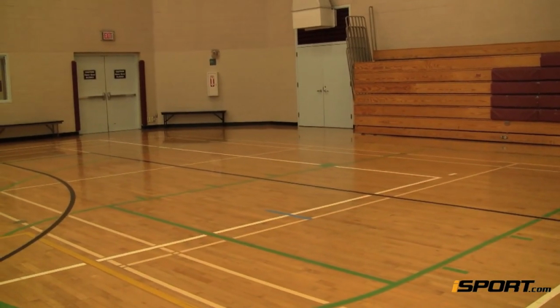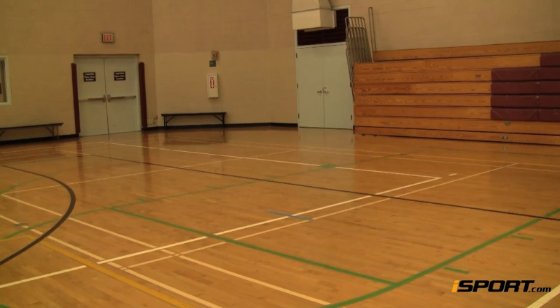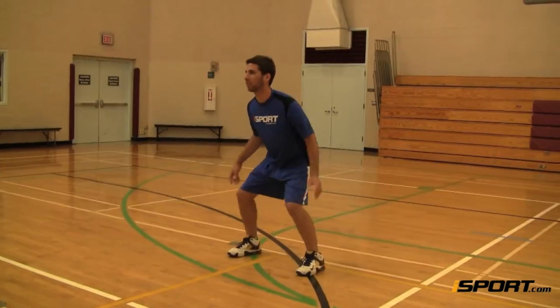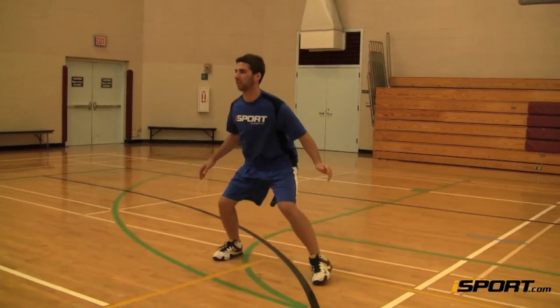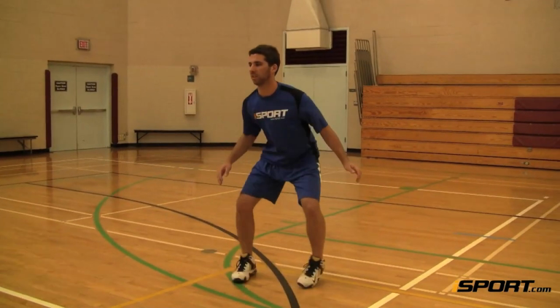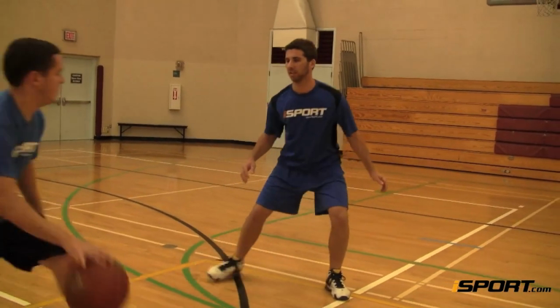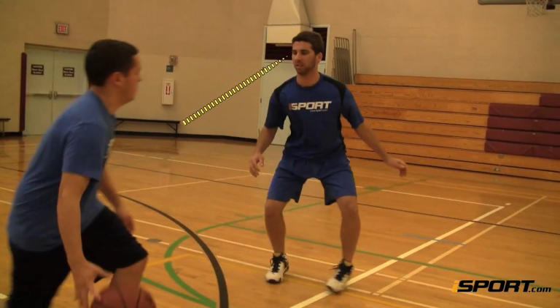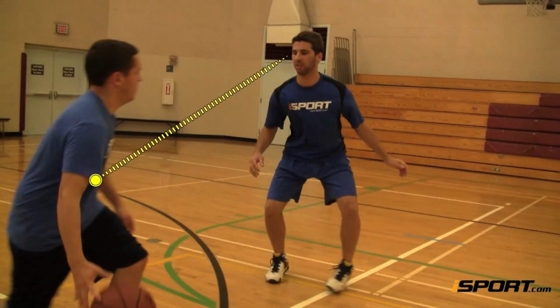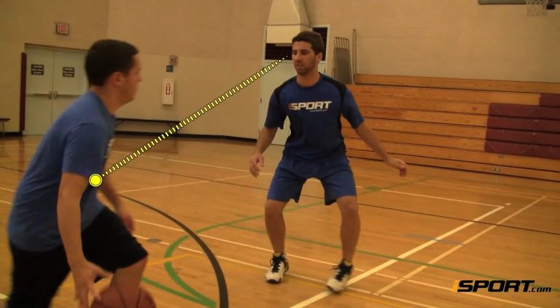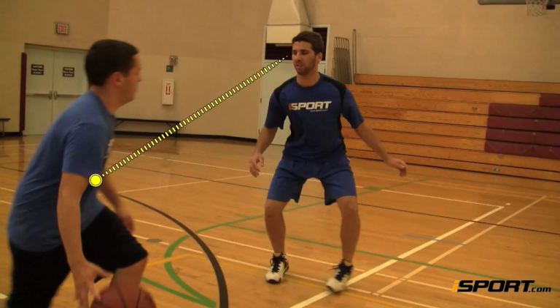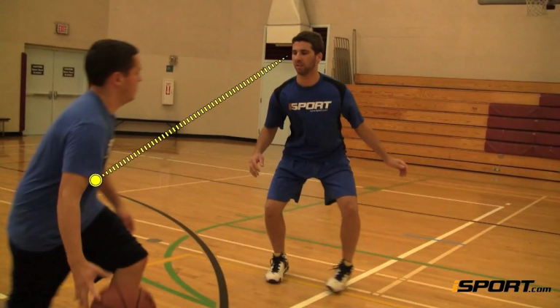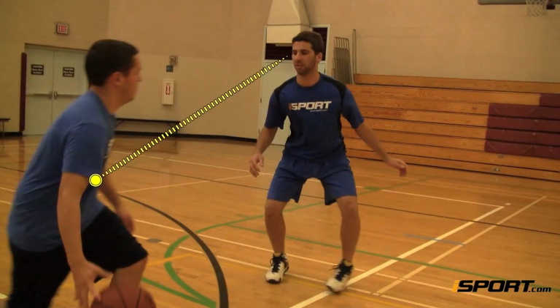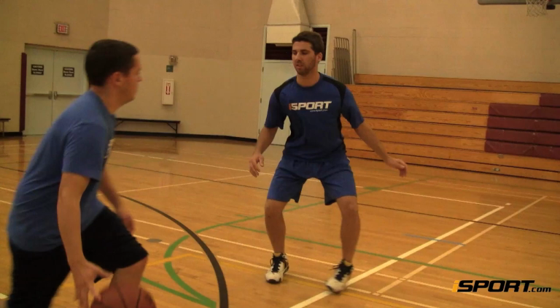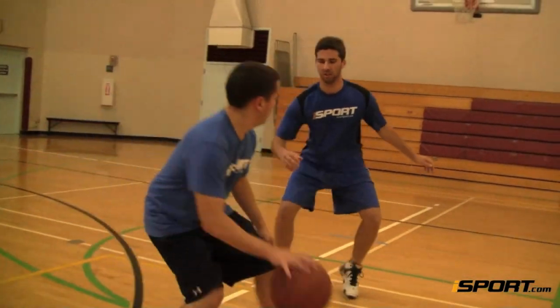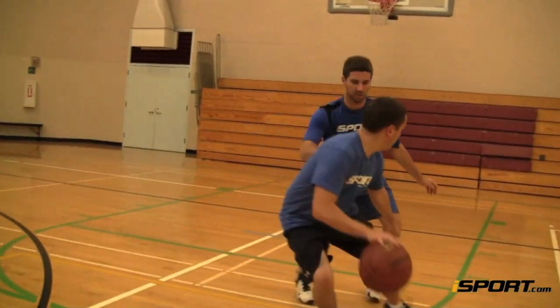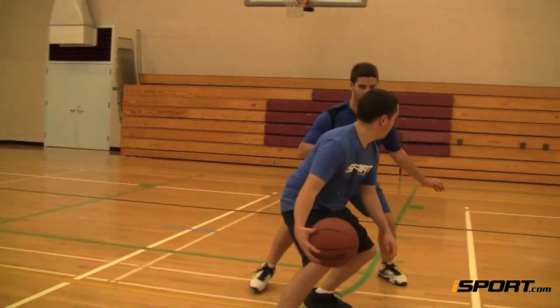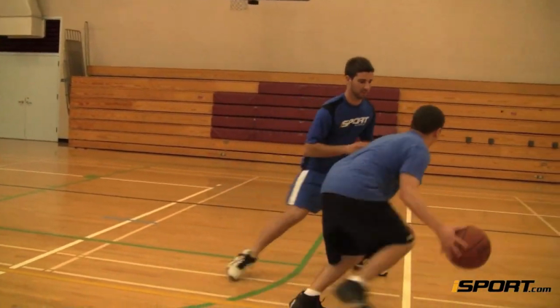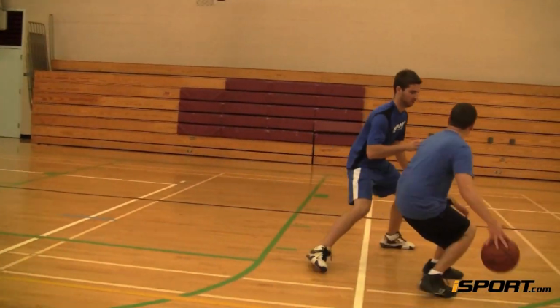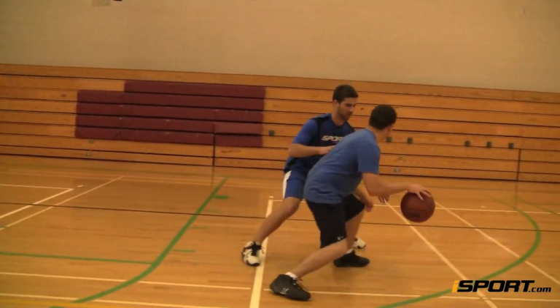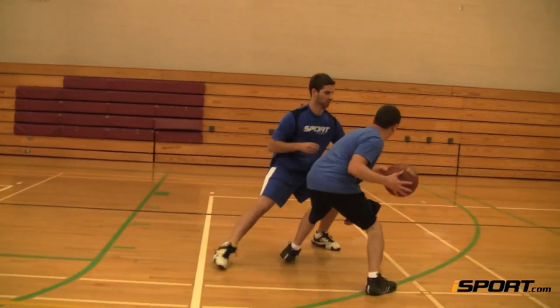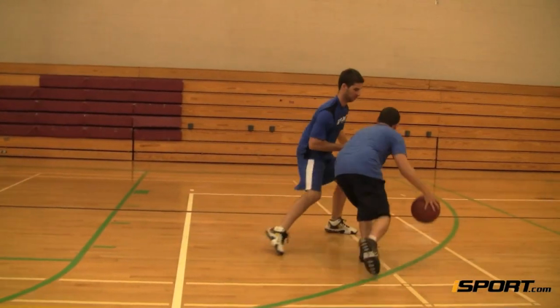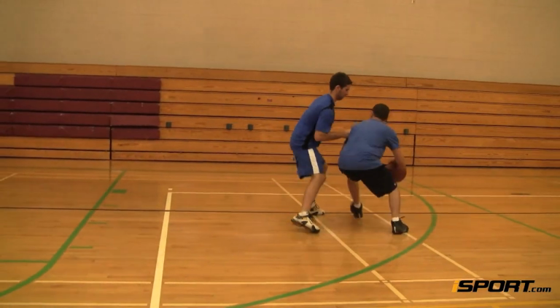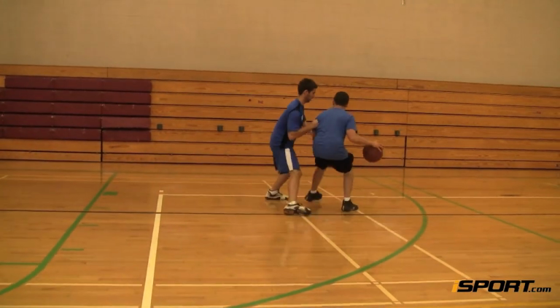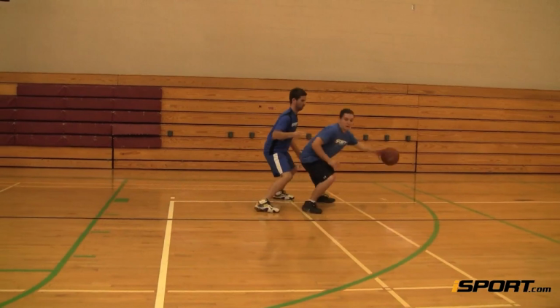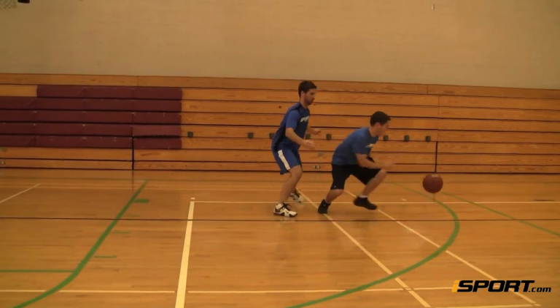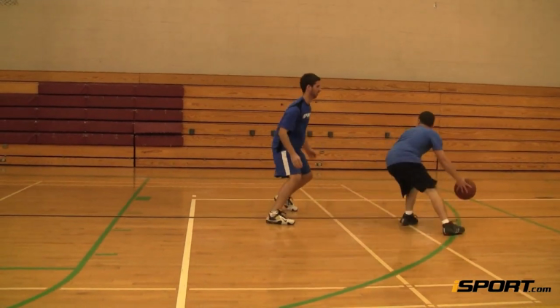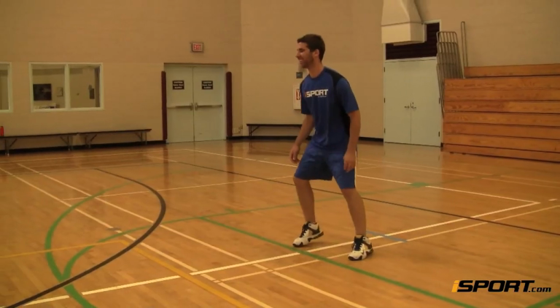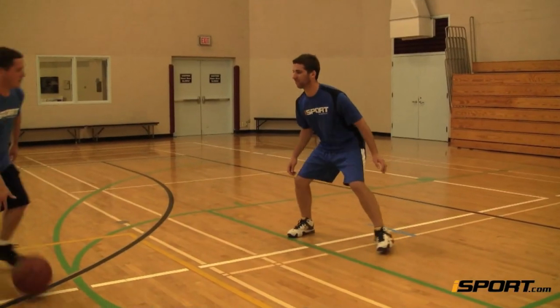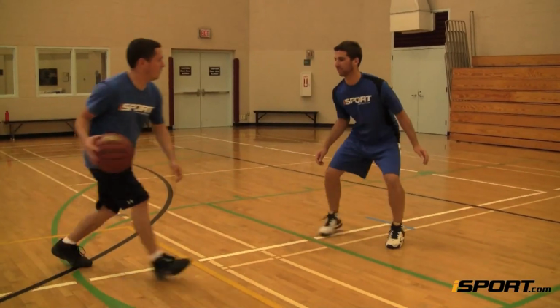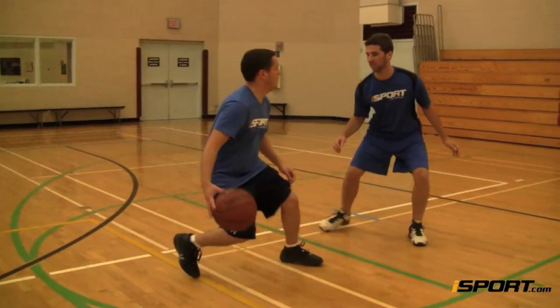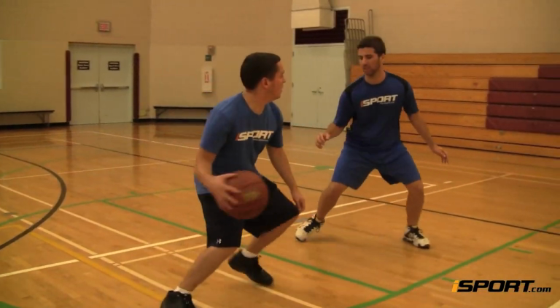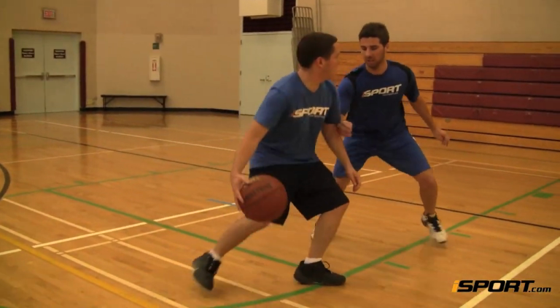Keep your eyes locked on the offensive player's belly button. He might try to fake you out with his feet, eyes, hands, or dribble, but his belly button will never lie. He'll move in whatever direction his belly button moves.